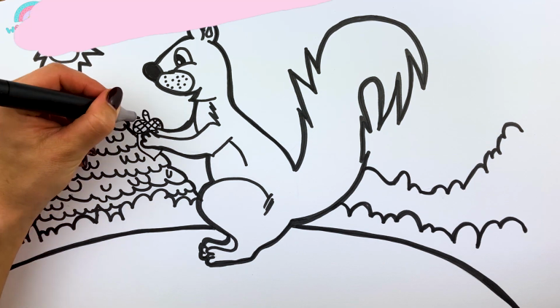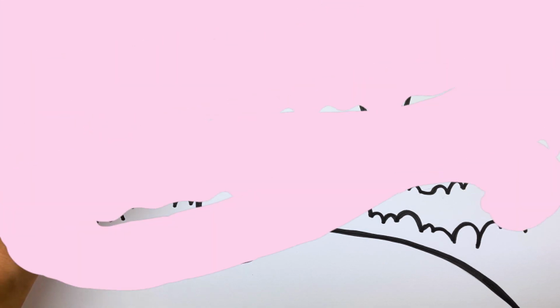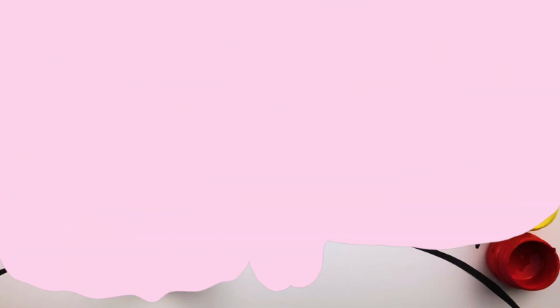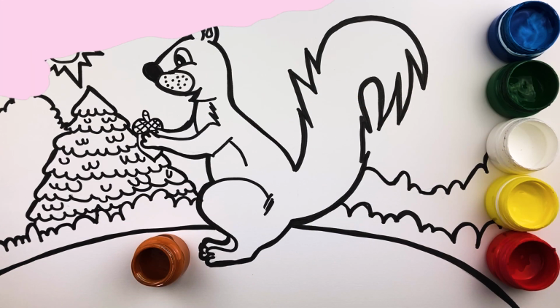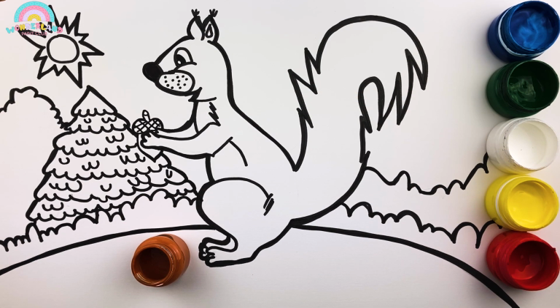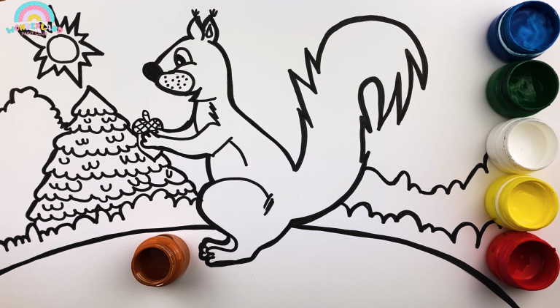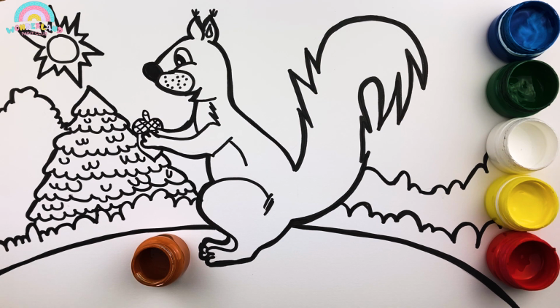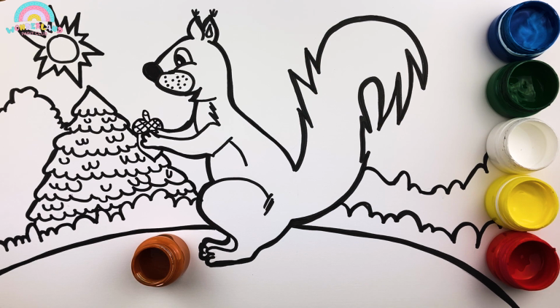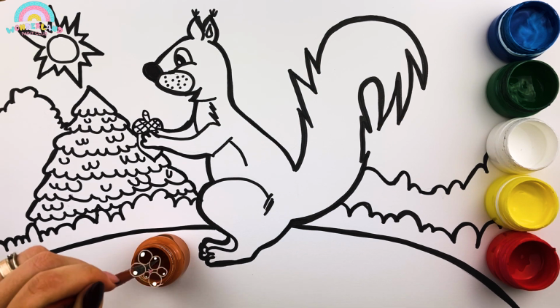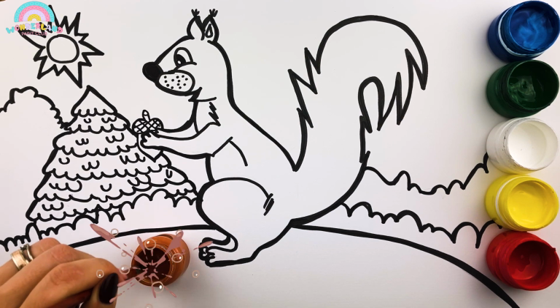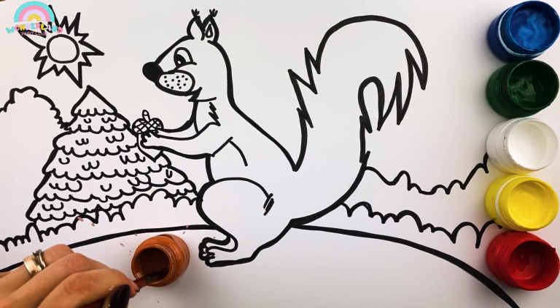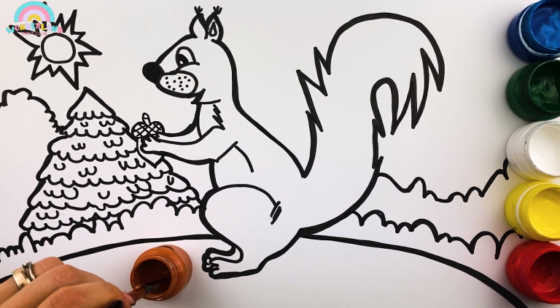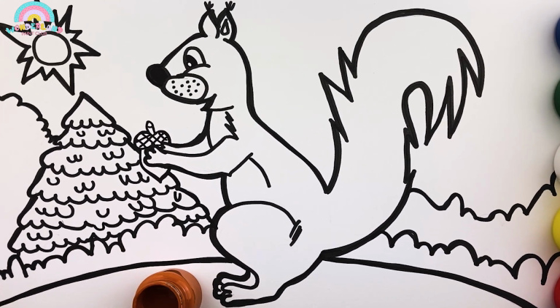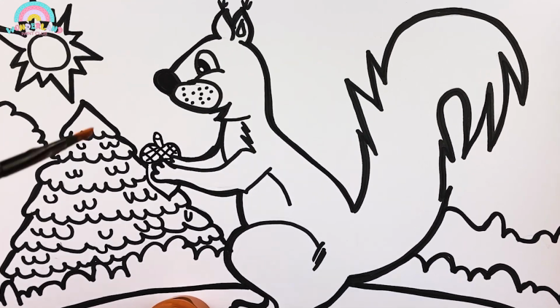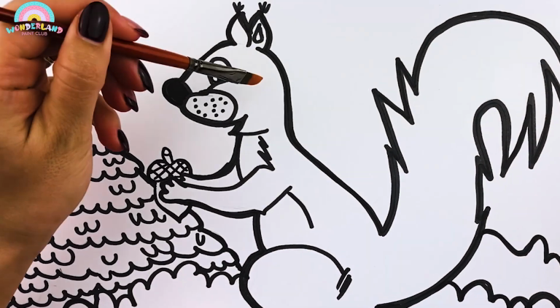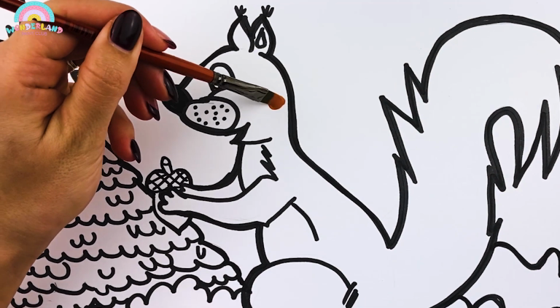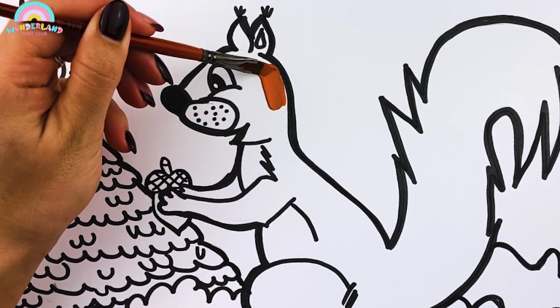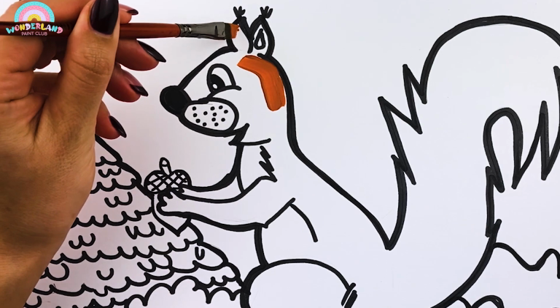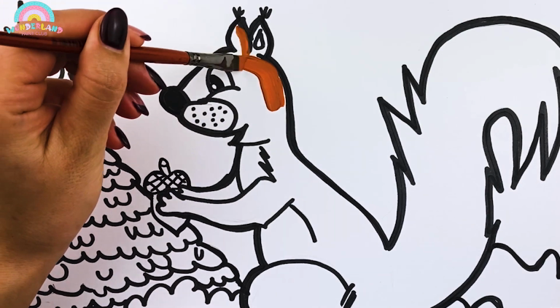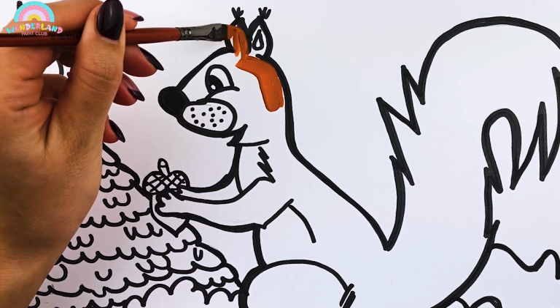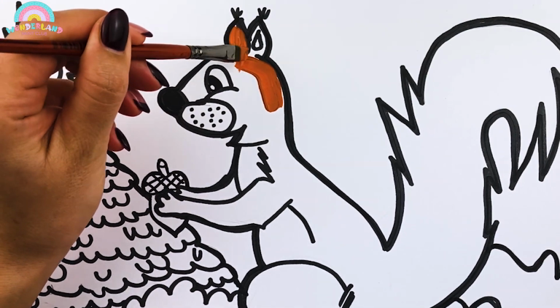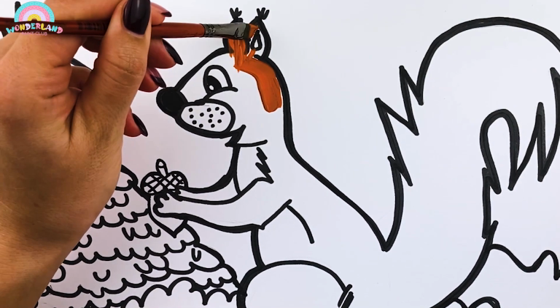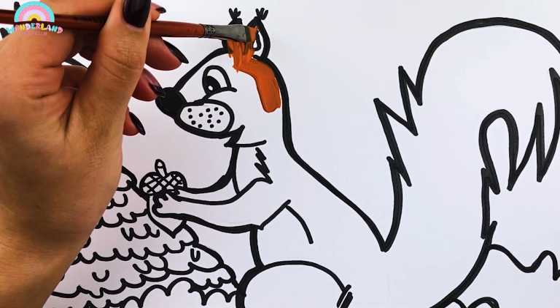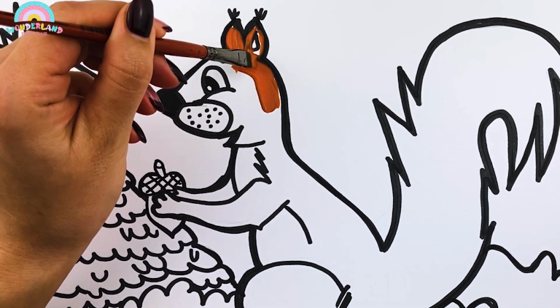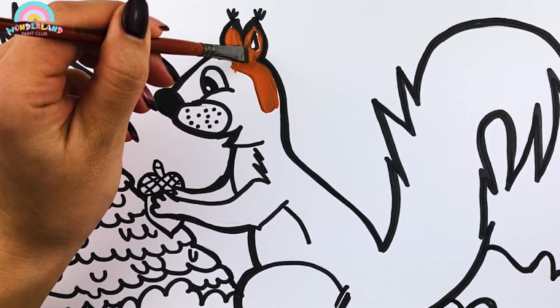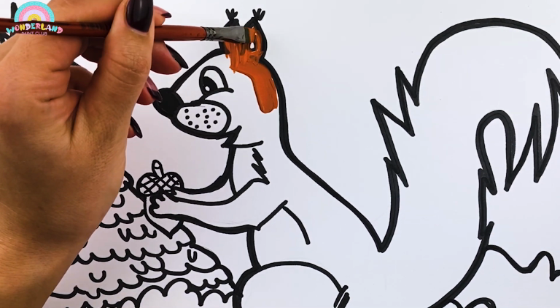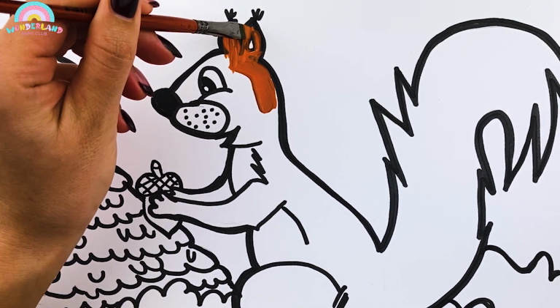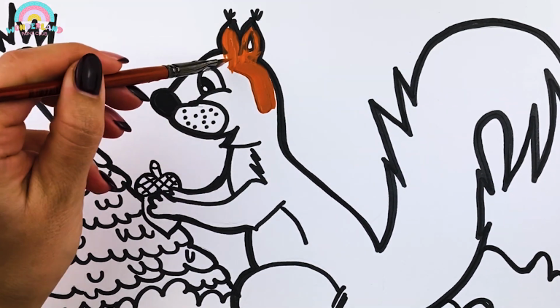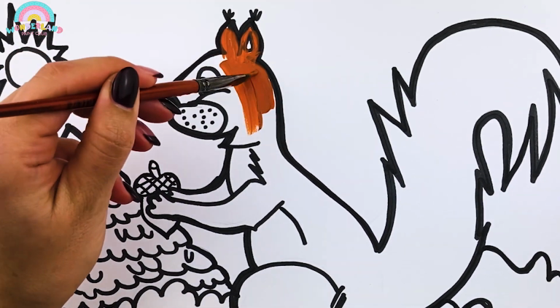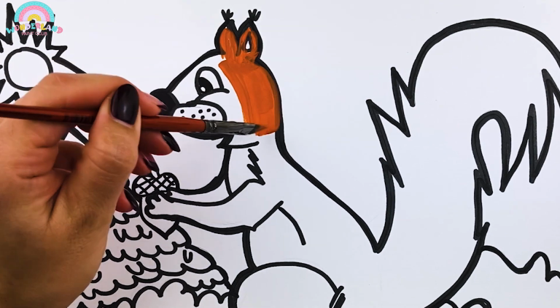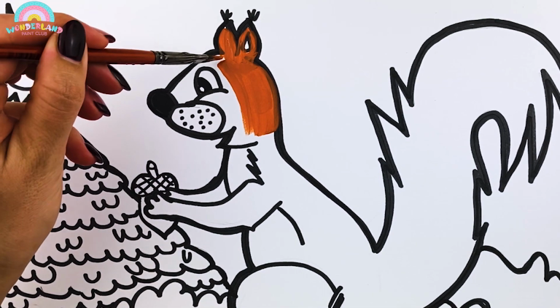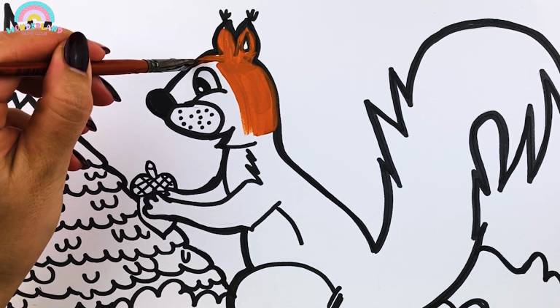Remember, you can always slow down or pause the video. Finally, give our picture some colors. Brown. I love the squirrel's fur. It must be so soft.